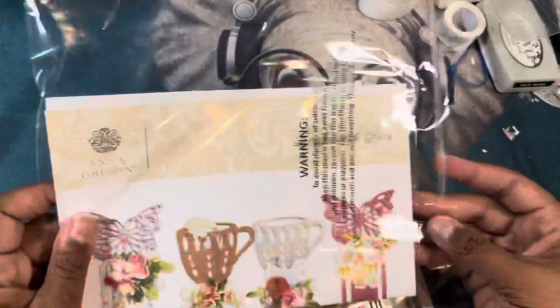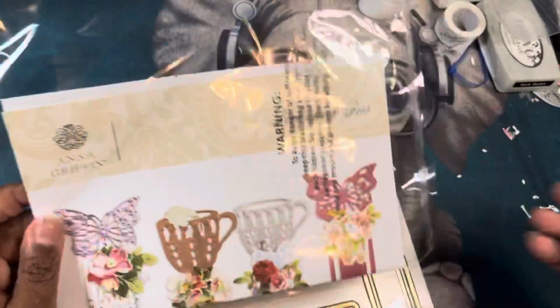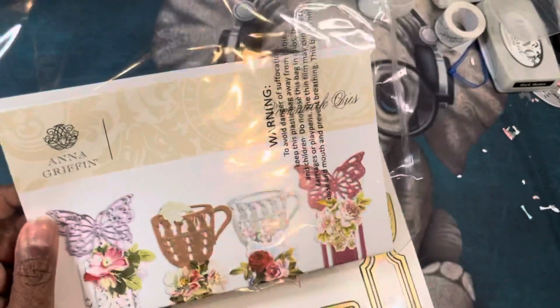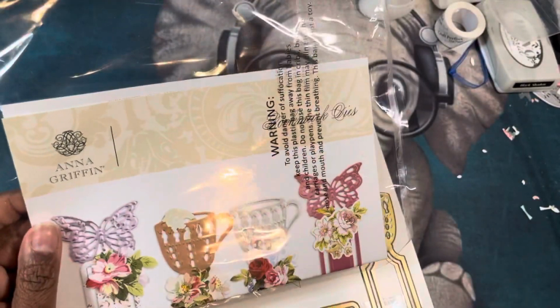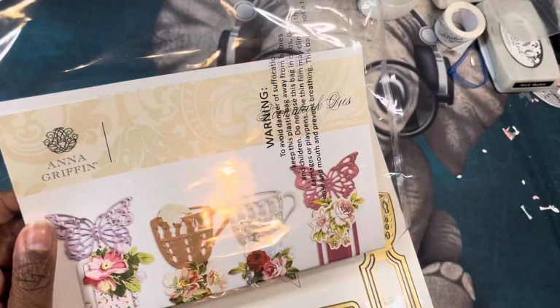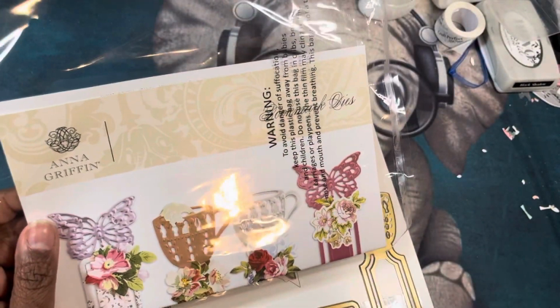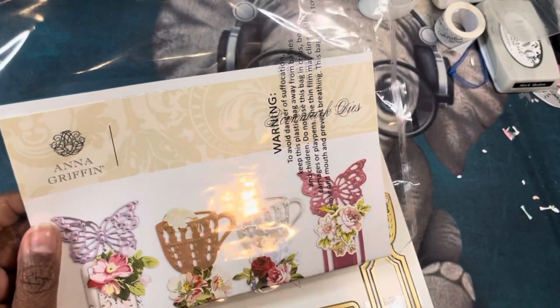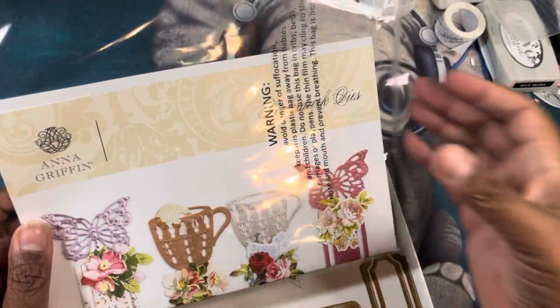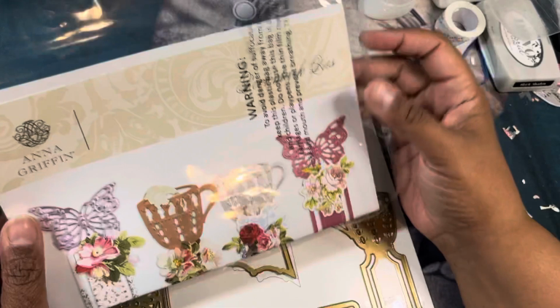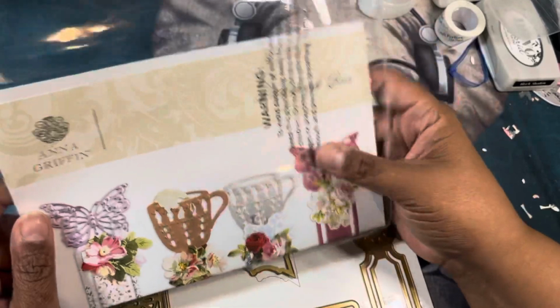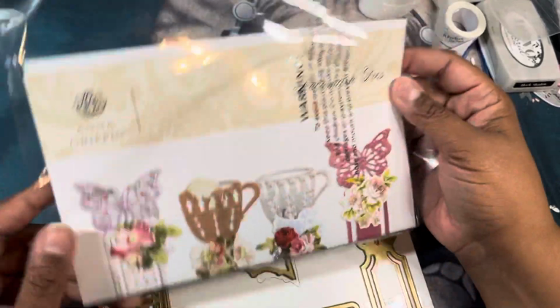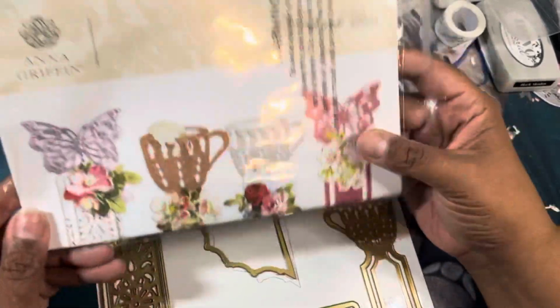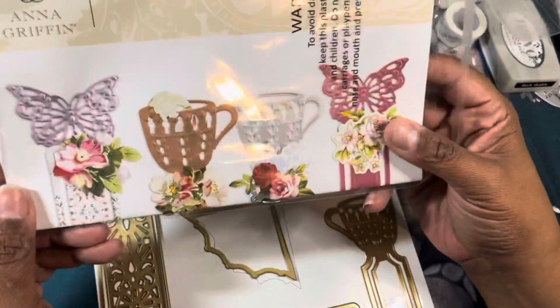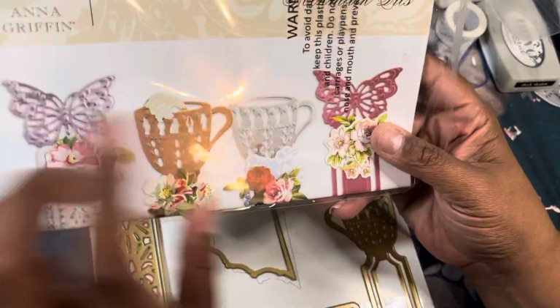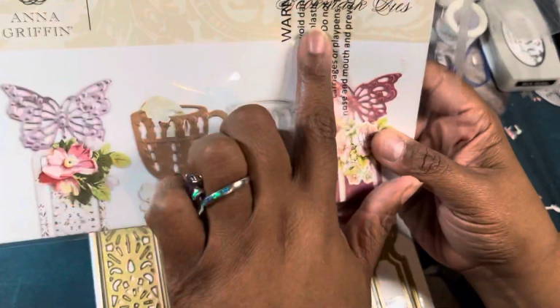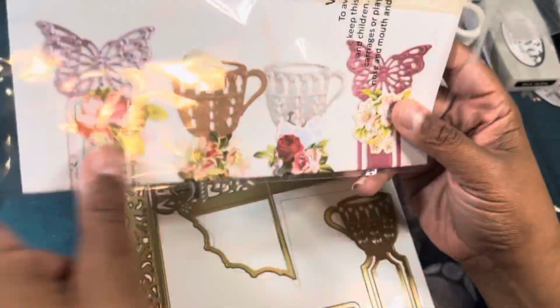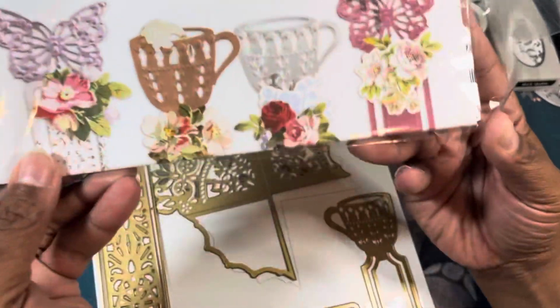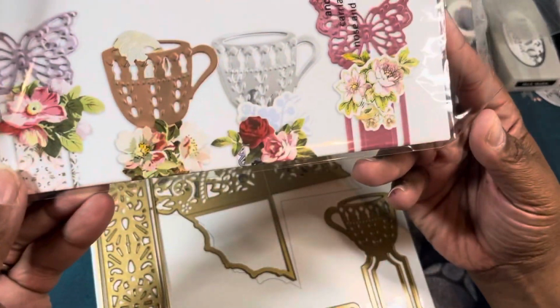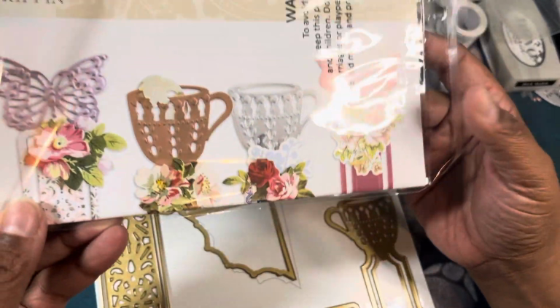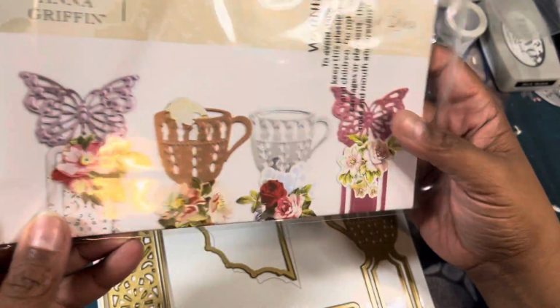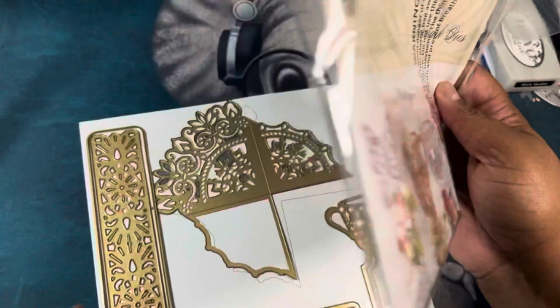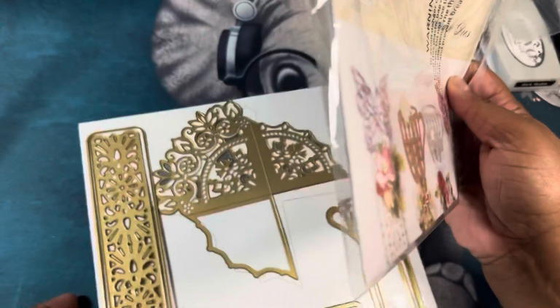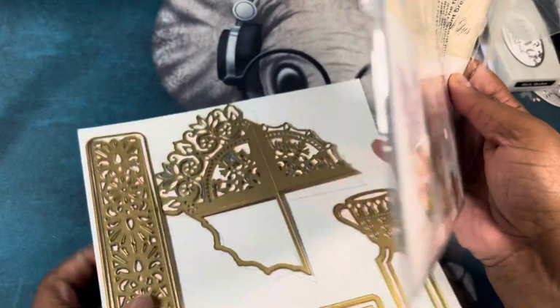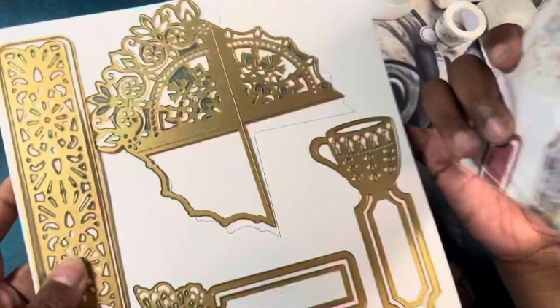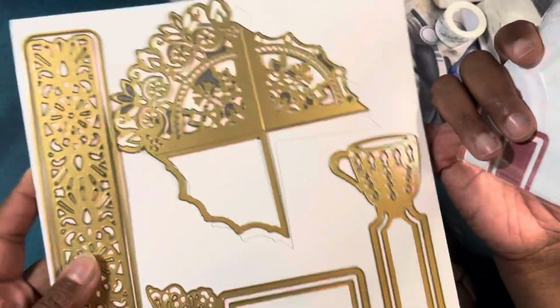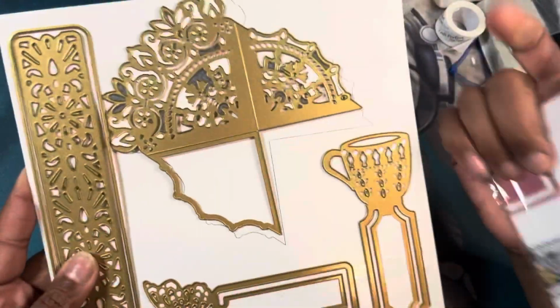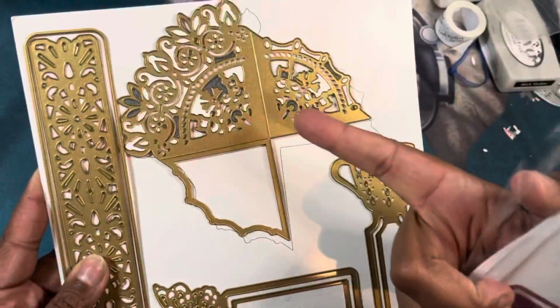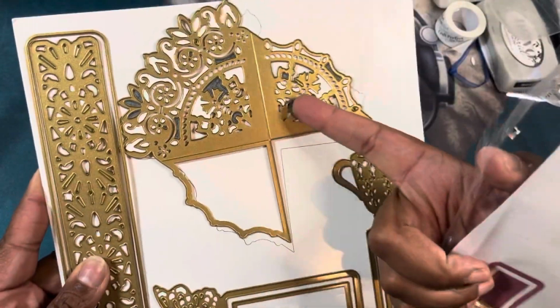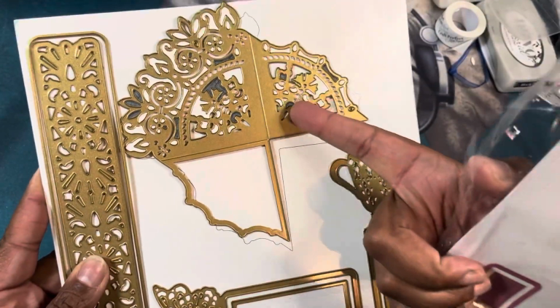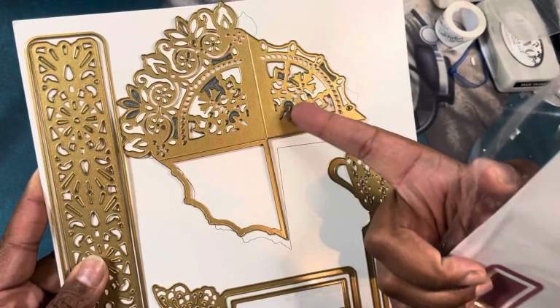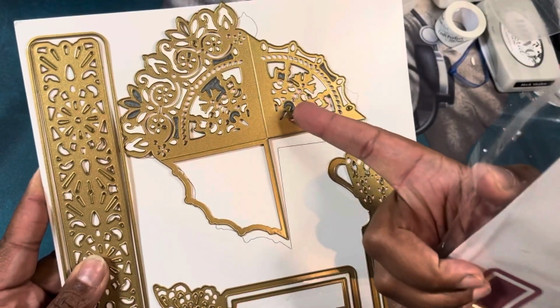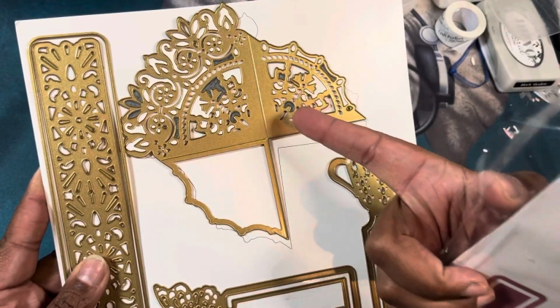So it's been a week — it's Wednesday and it's already been a week. I got this Anna Griffin die, the bookmark dies, and you can see what they look like here. Here are the actual dies, and I wanted to try this die to see what it looked like to cut out.